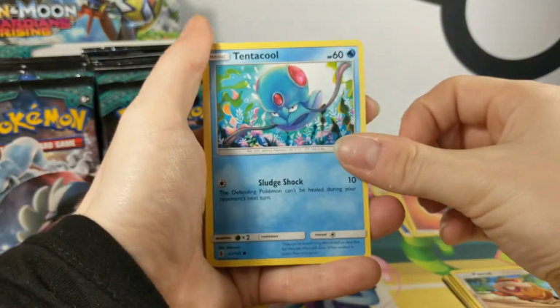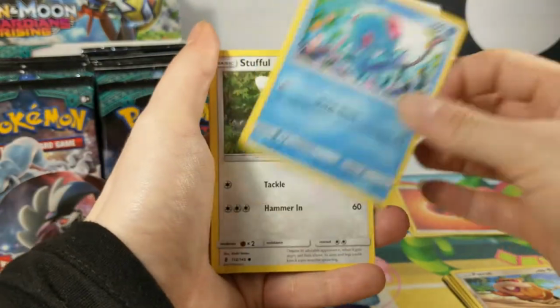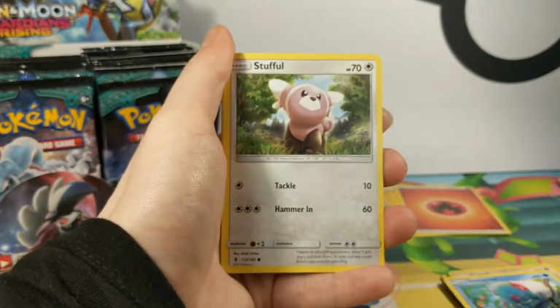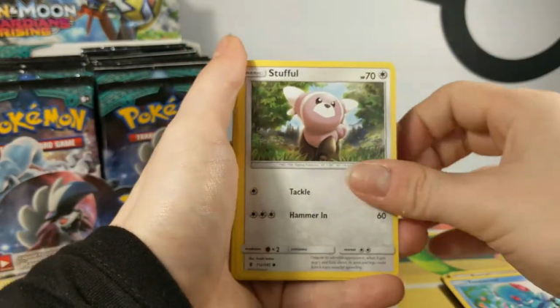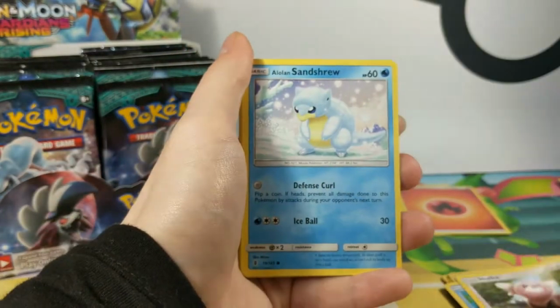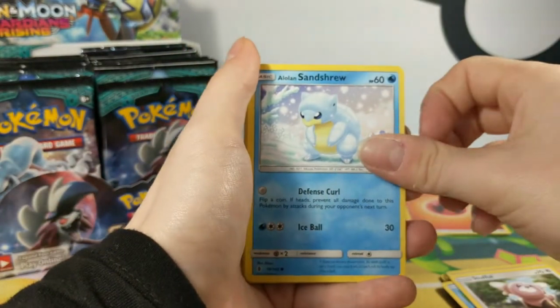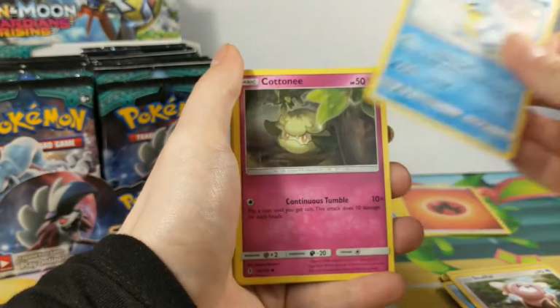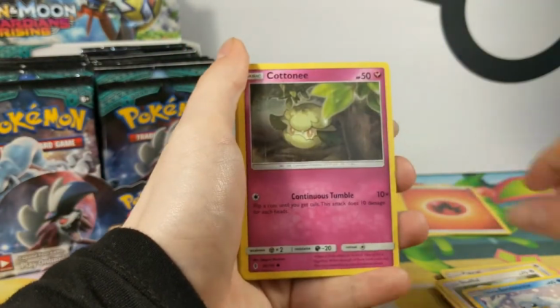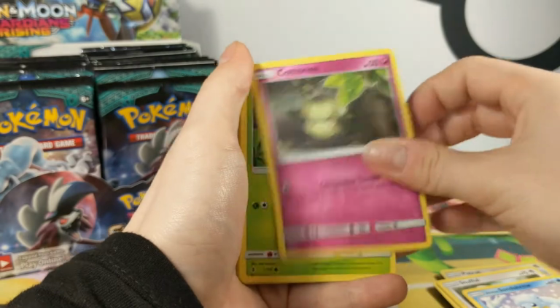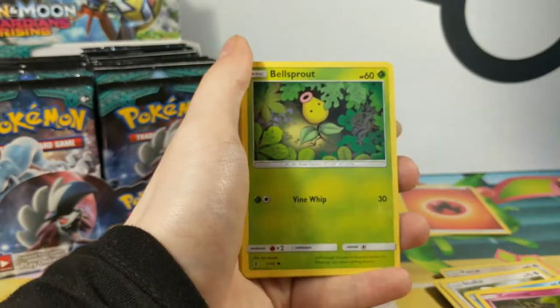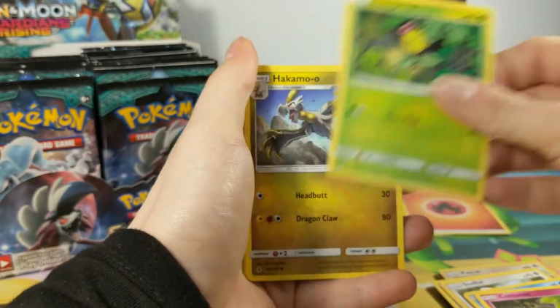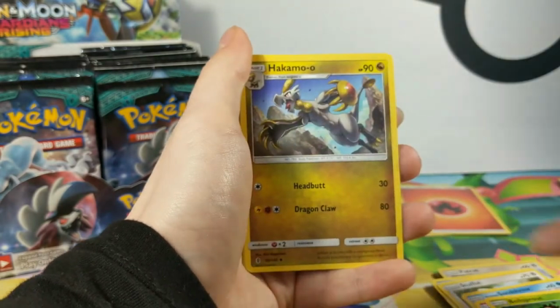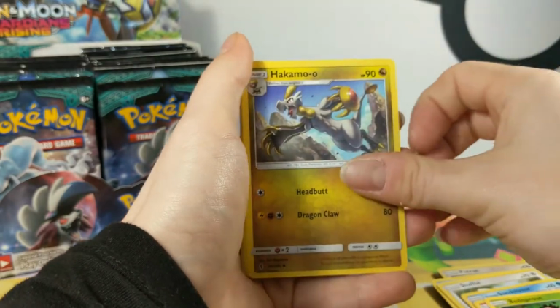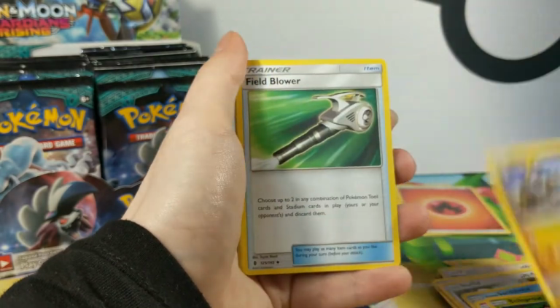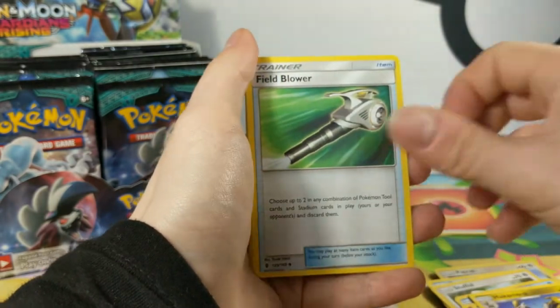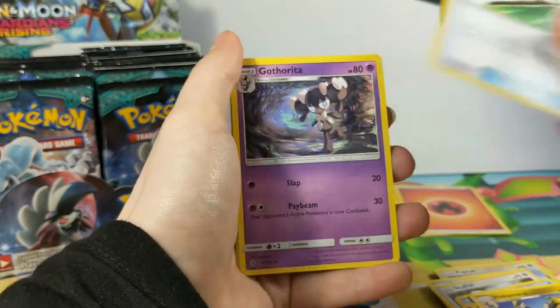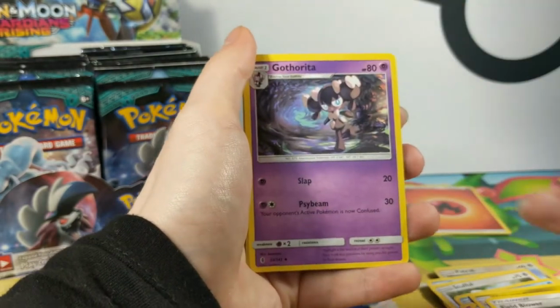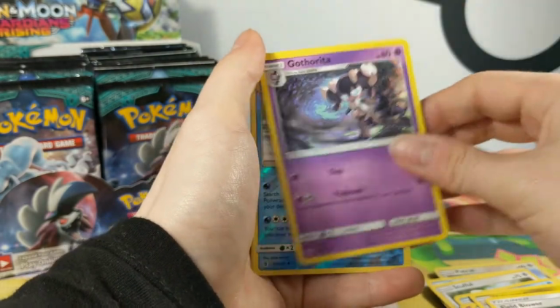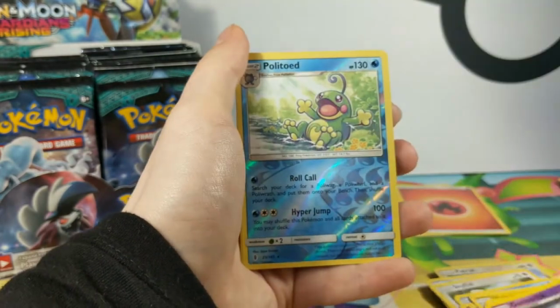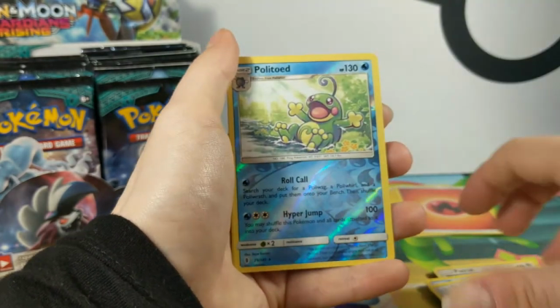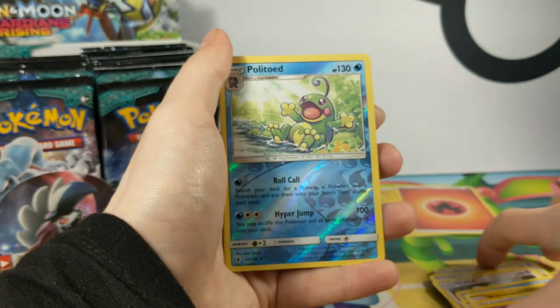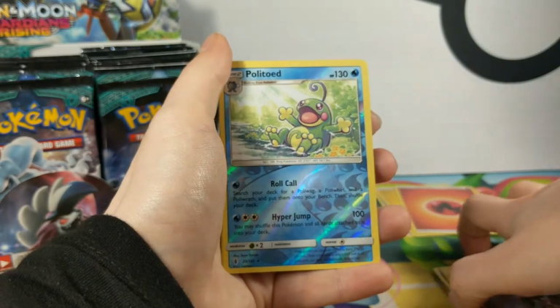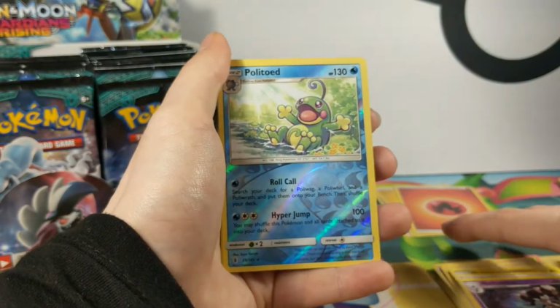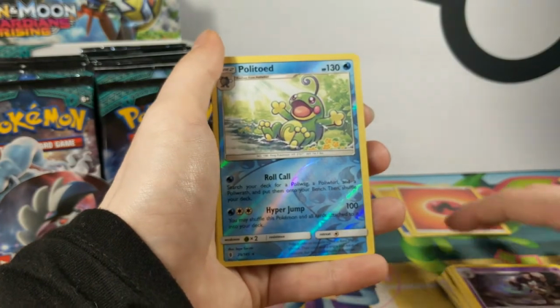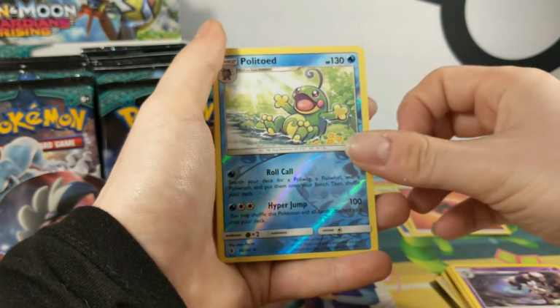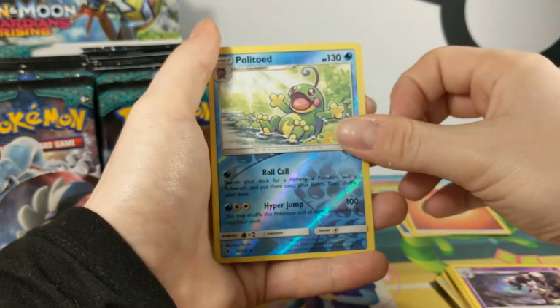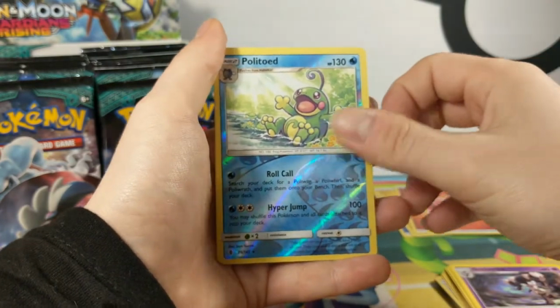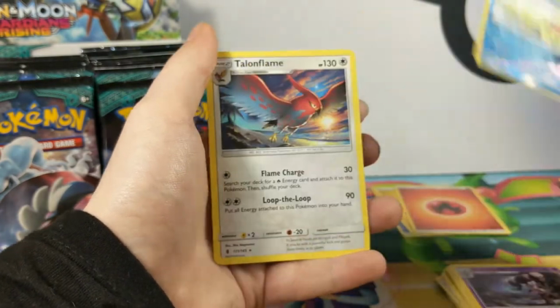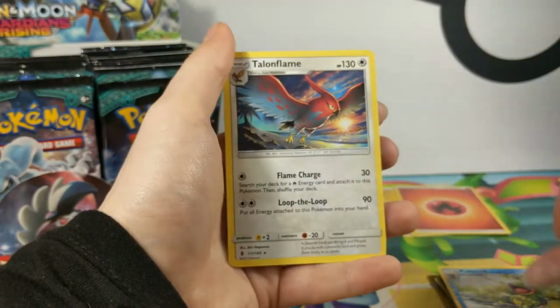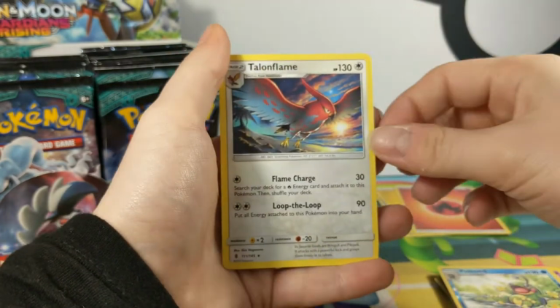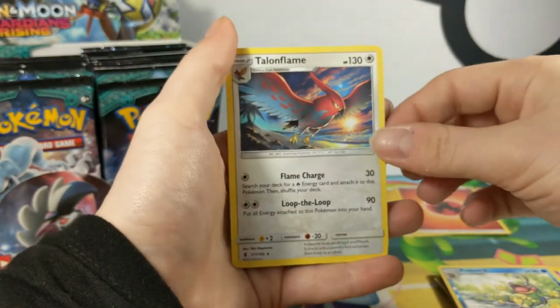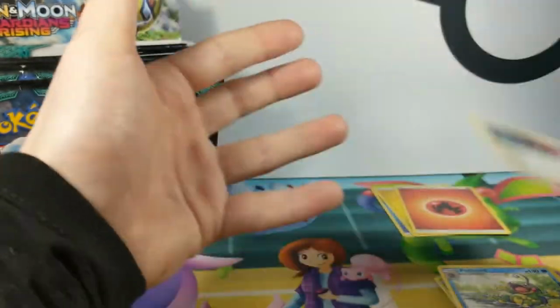We have Pintacle, Stuffle, Alolan Sandring, Cotony, Bellsprout, Hakamao, Fuel Blower, Gothorita, Polito Toad Reverse — that's a Reverse Rare, interesting — and a Talon Plane.